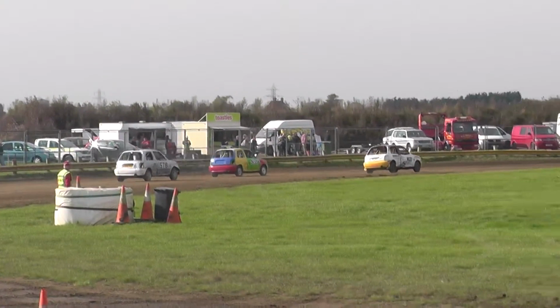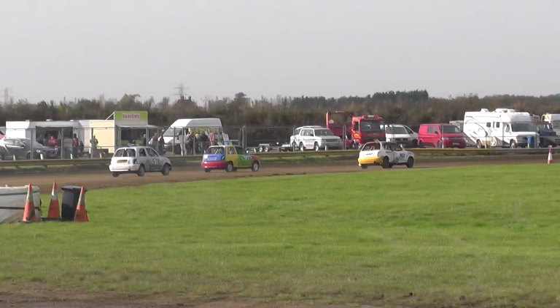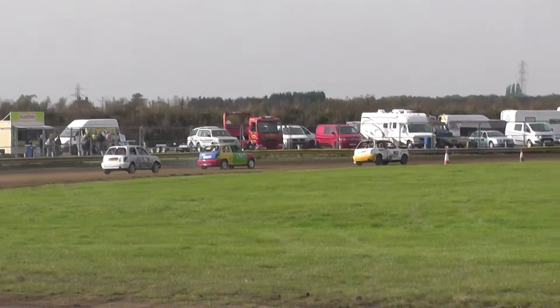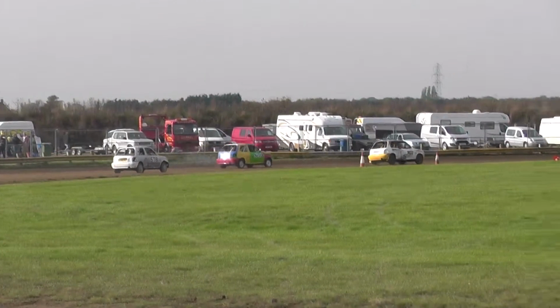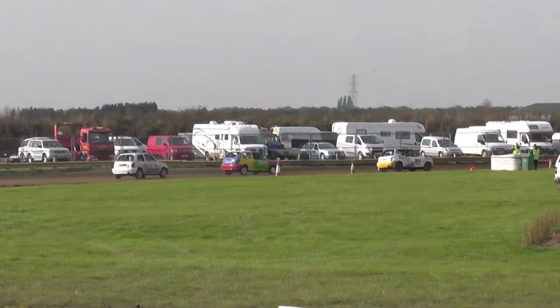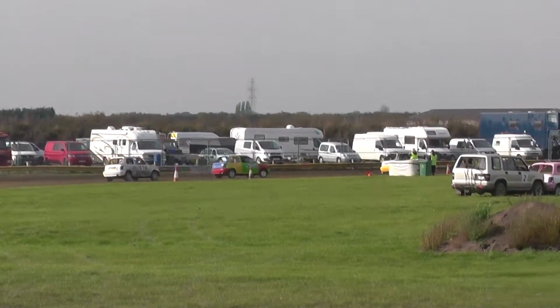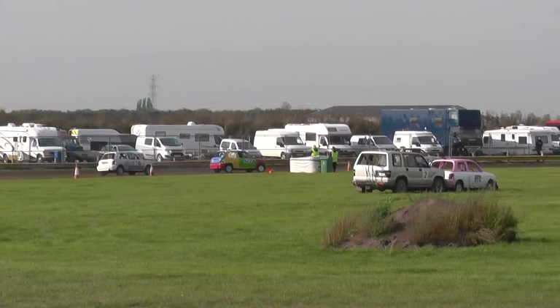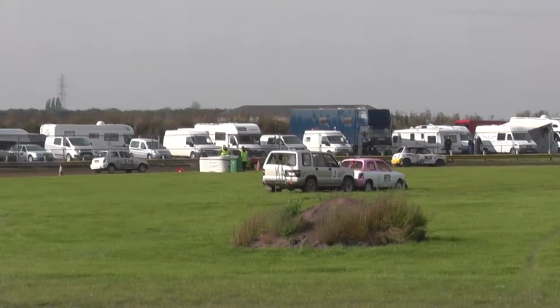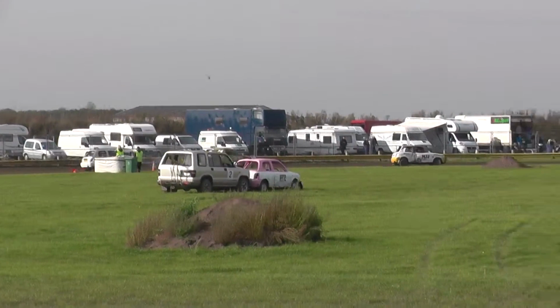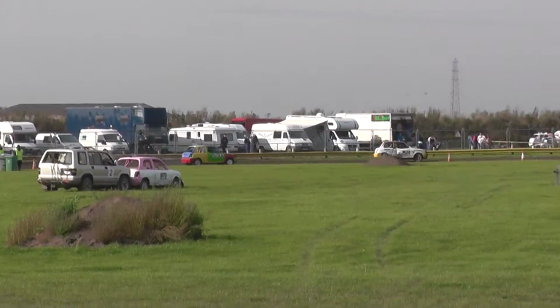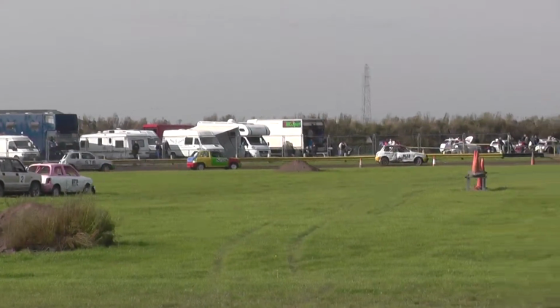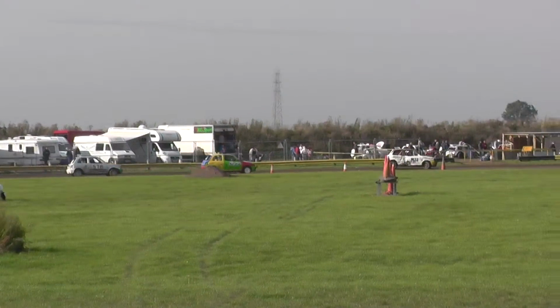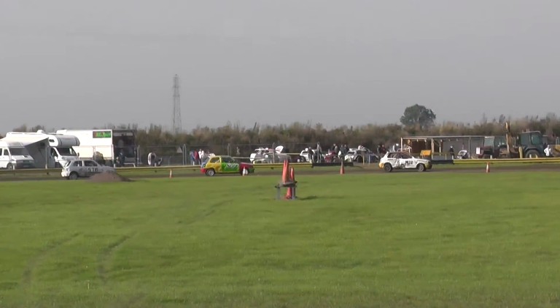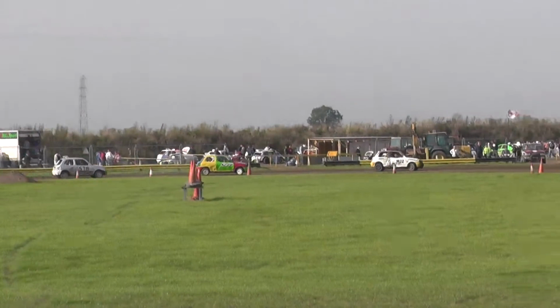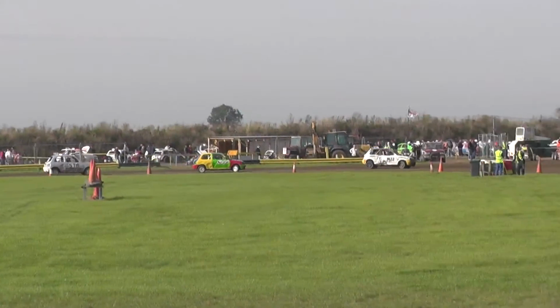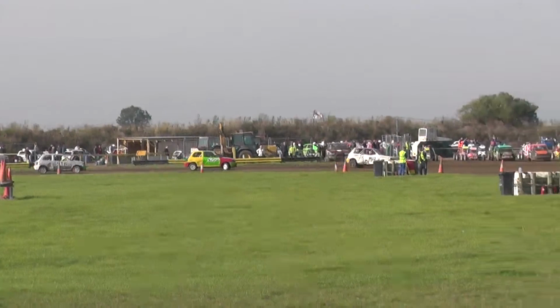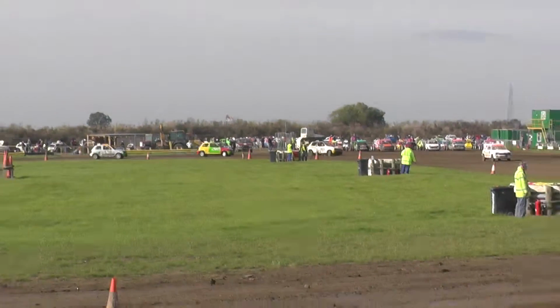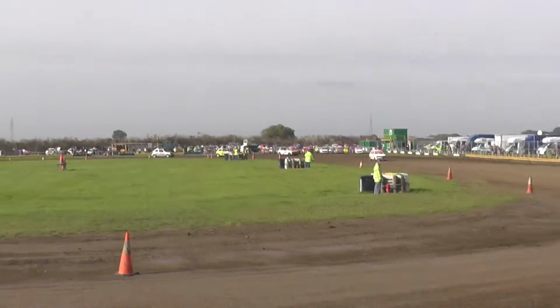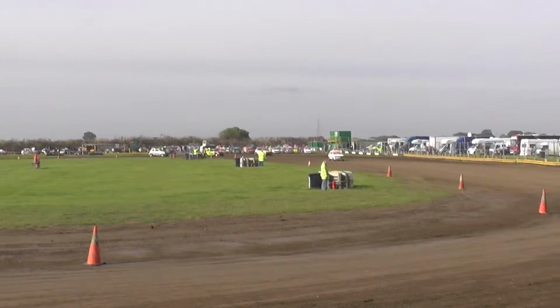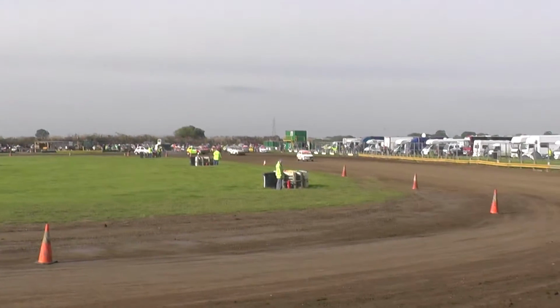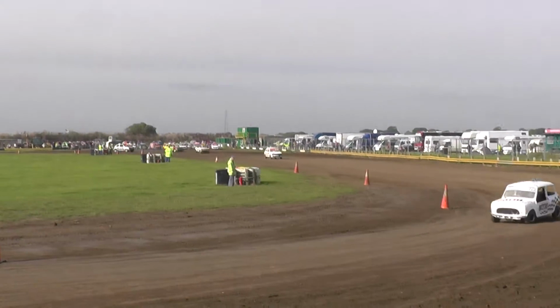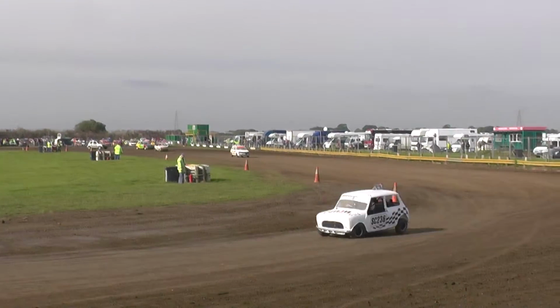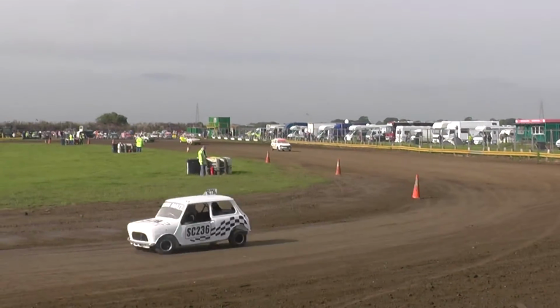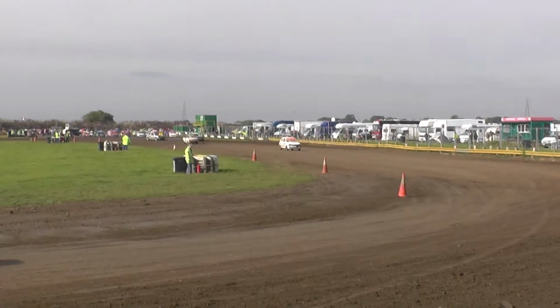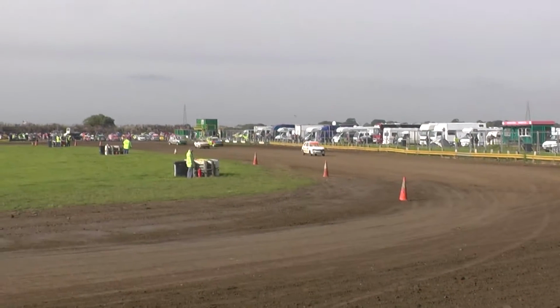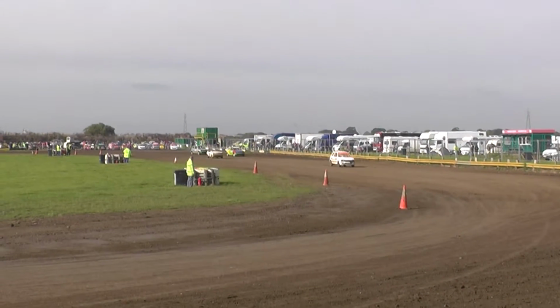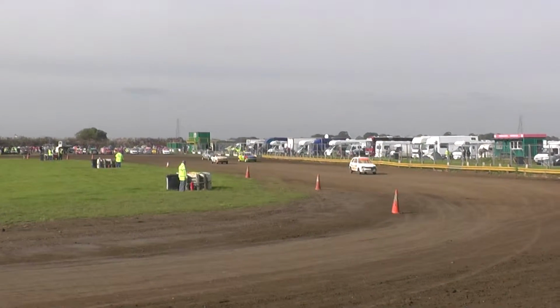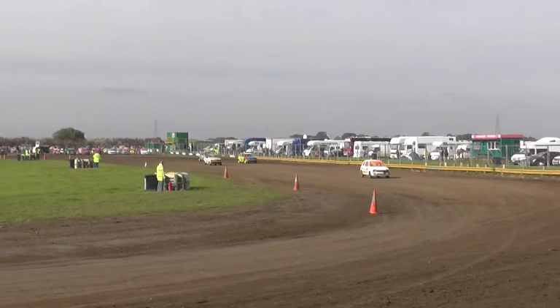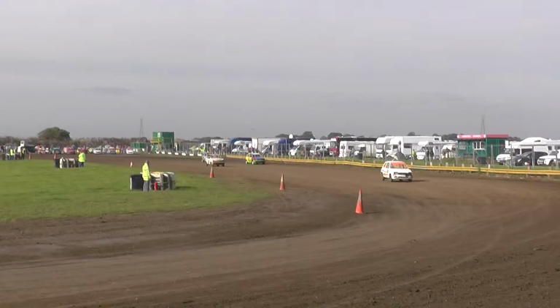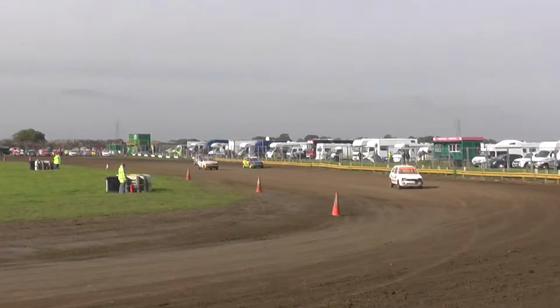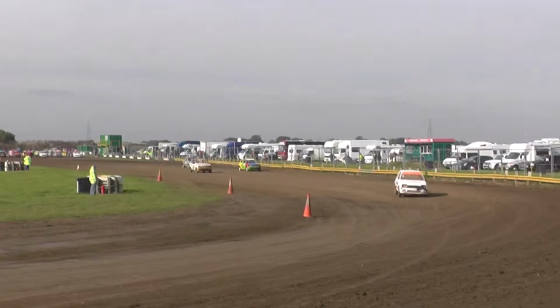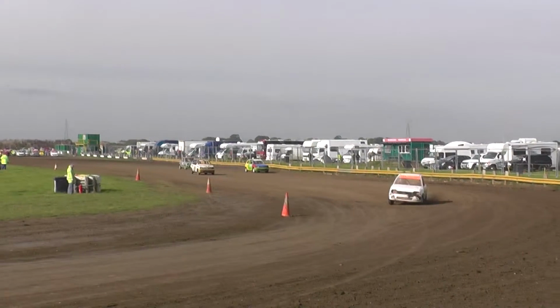We've got a lap to go. Bob Bailey on his last lap, and that's Sculptor 2-3-6 car, and then we've got 1-0-9 — that's good, it's good to see now — the 4-3-3 is there.